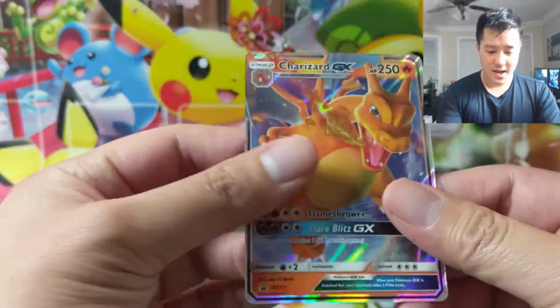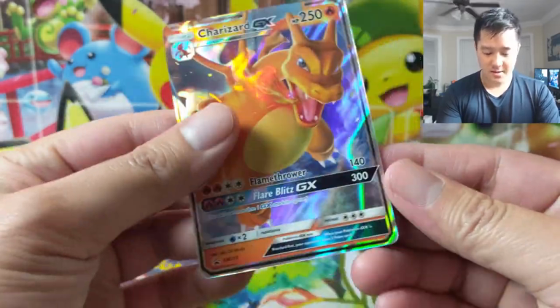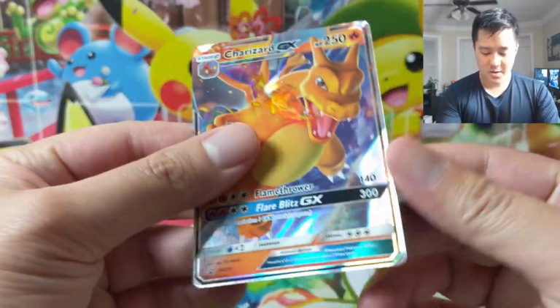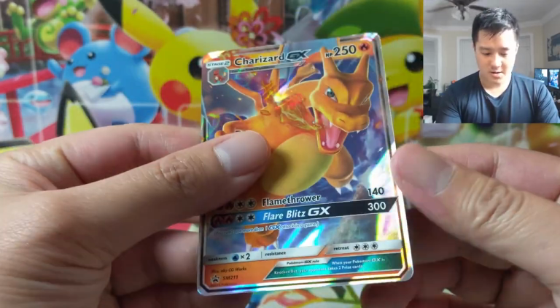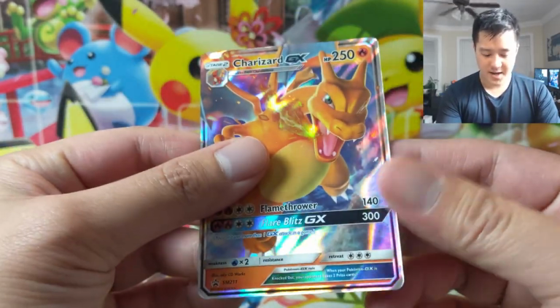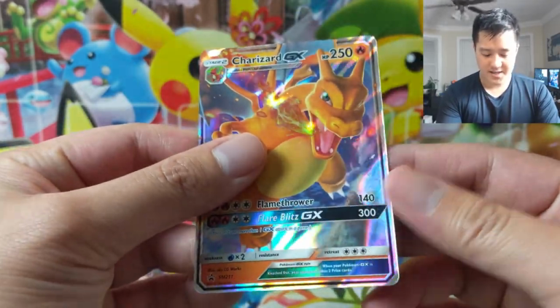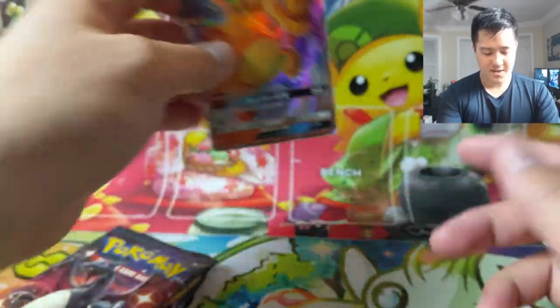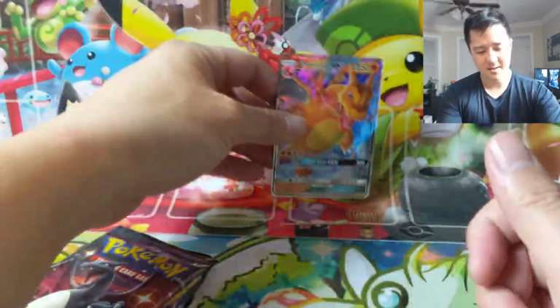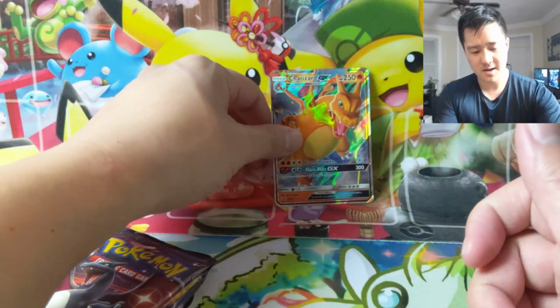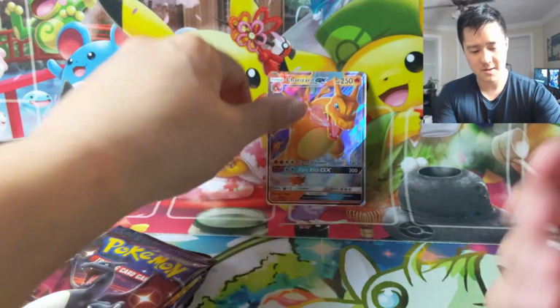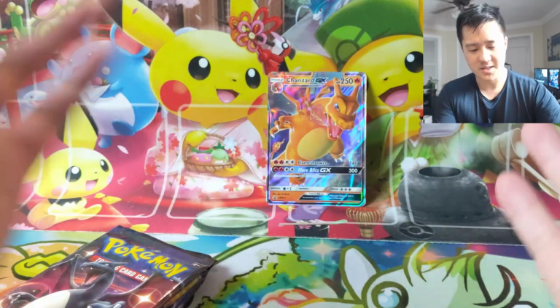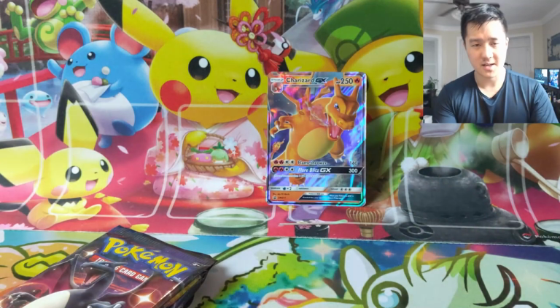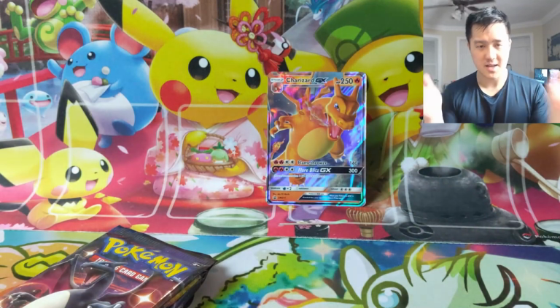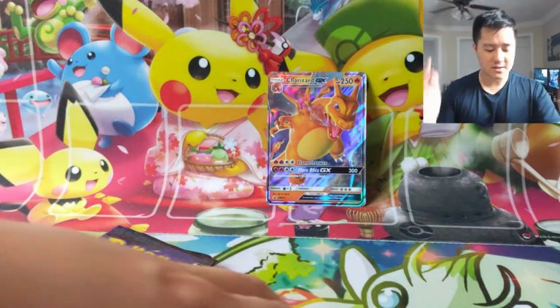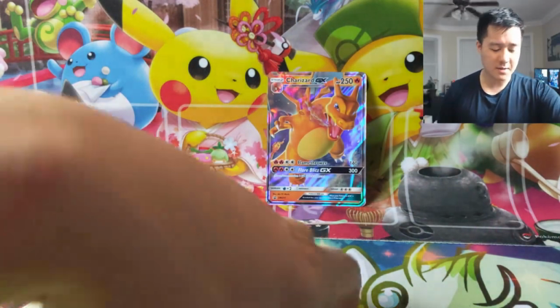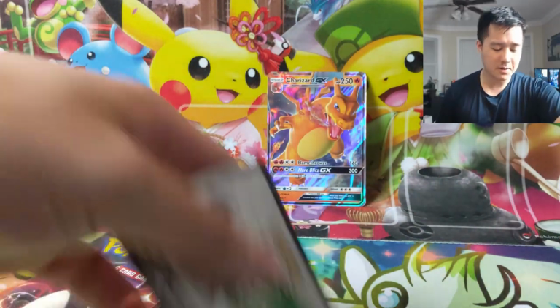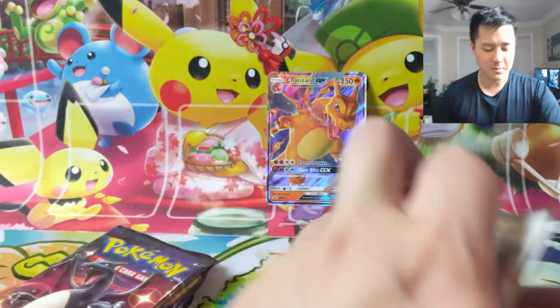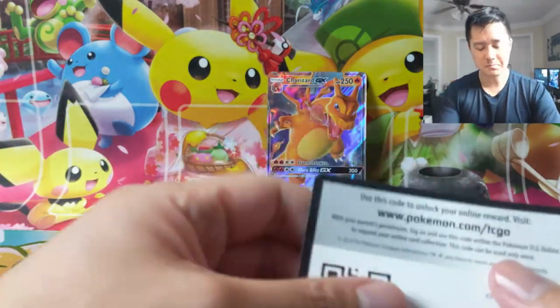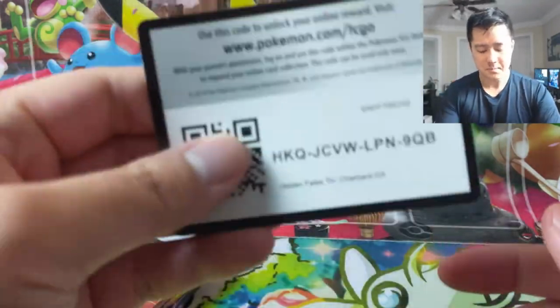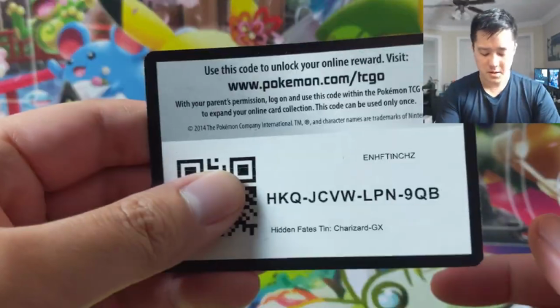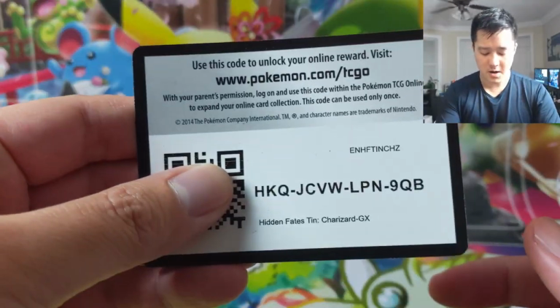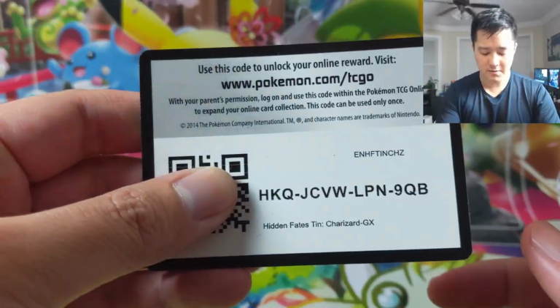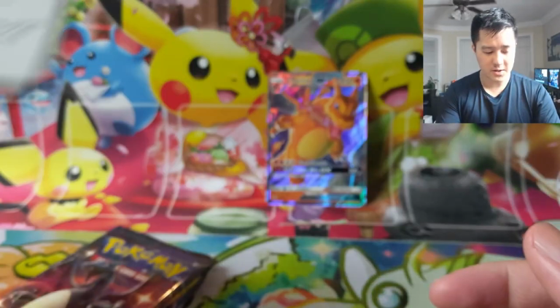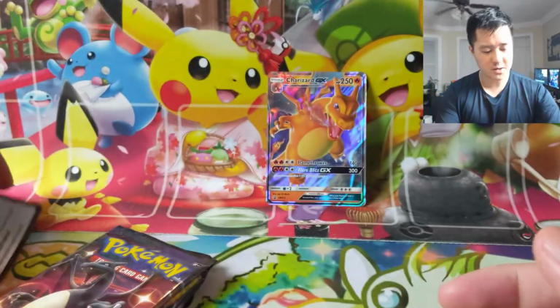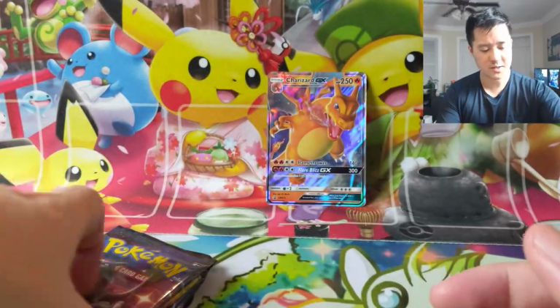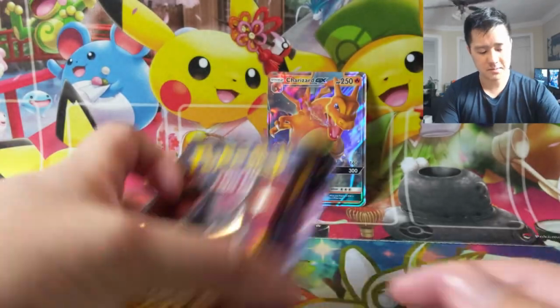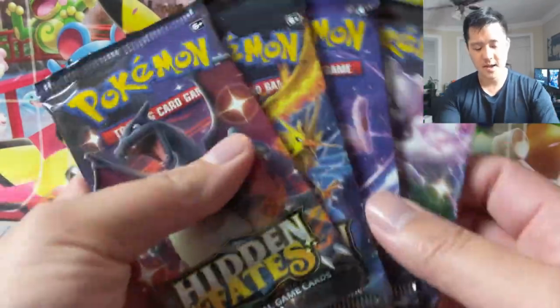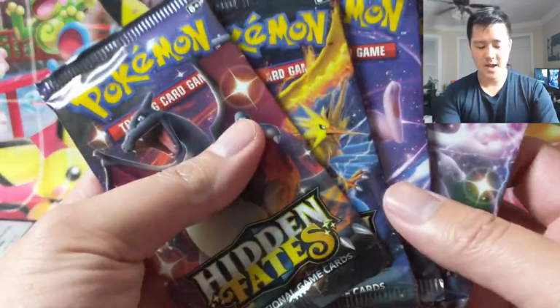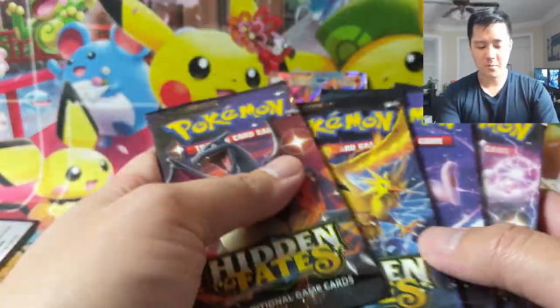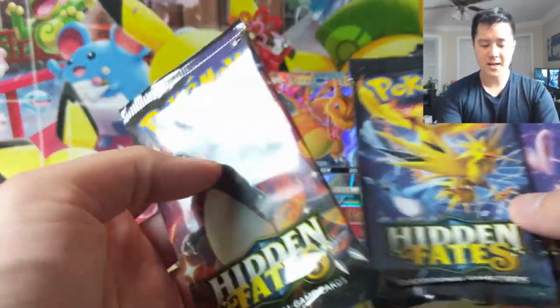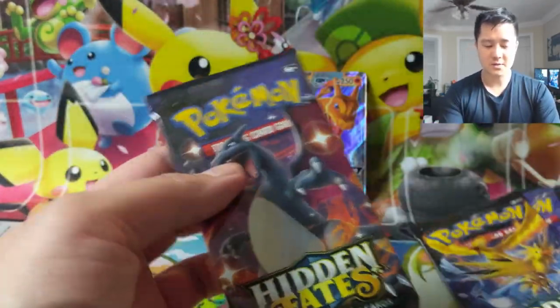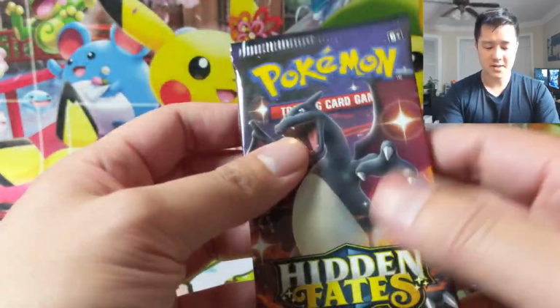The Charizard kind of has that same thing - you feel the edge and it's like the edges are peeled up a little bit. Code card if you need a Charizard still, and four packs. Let's do this.